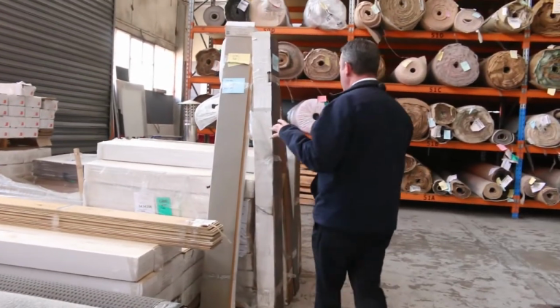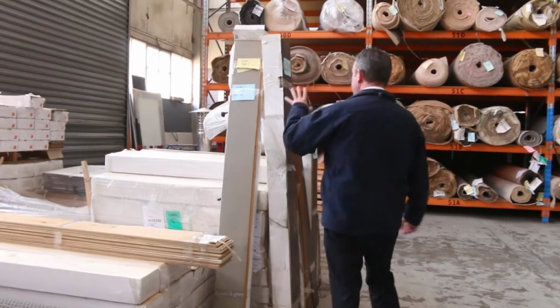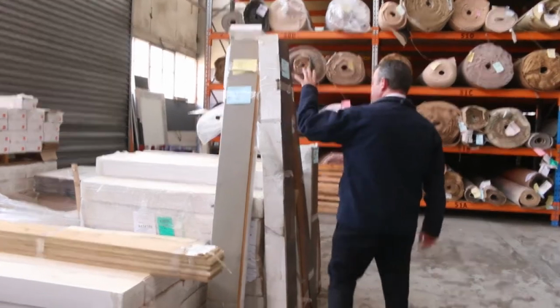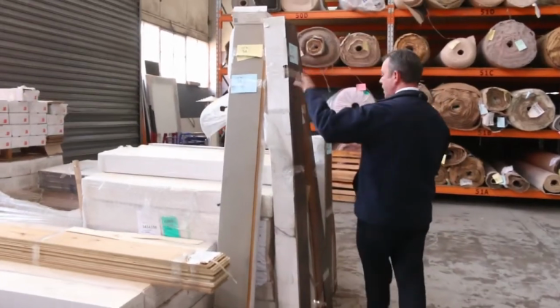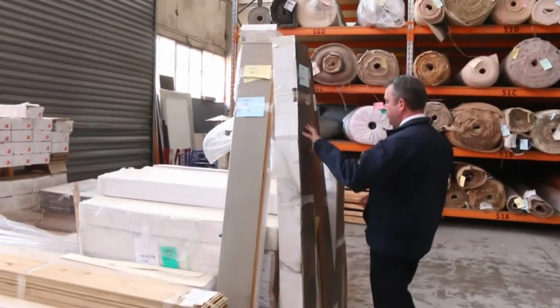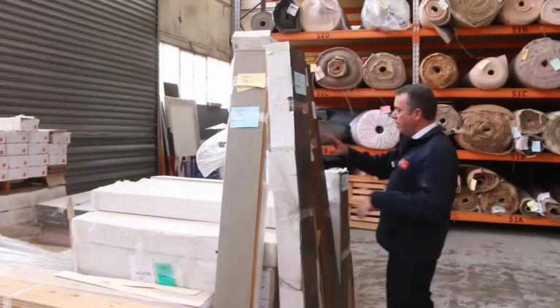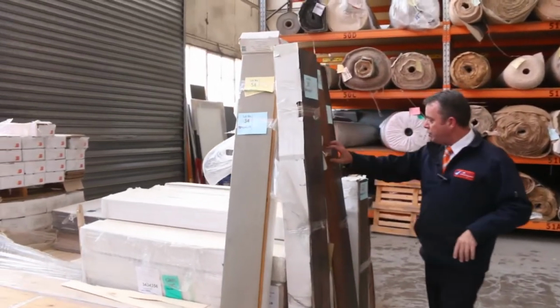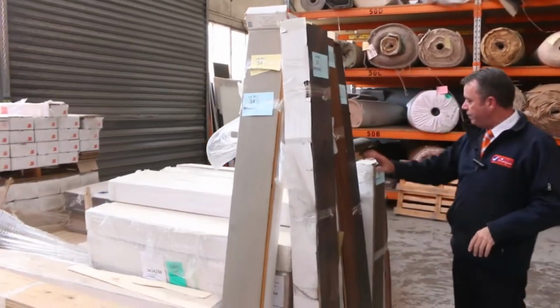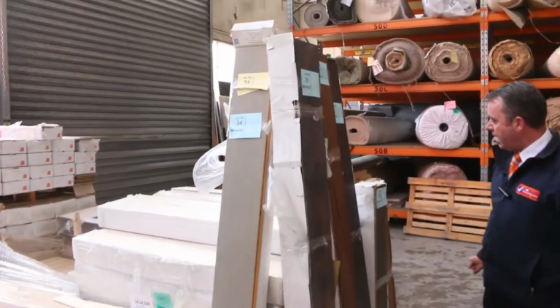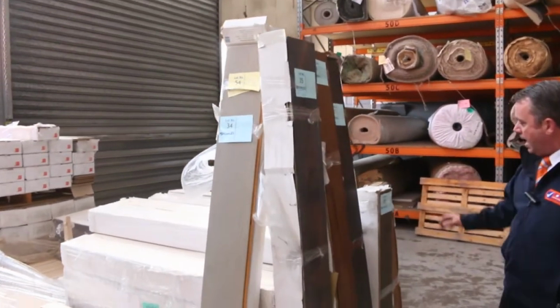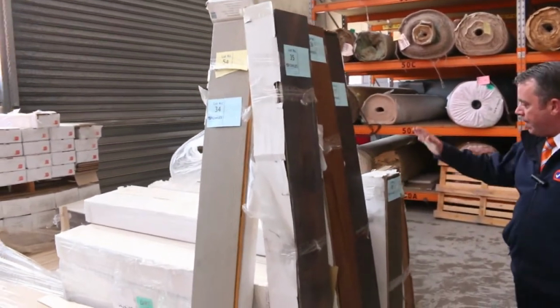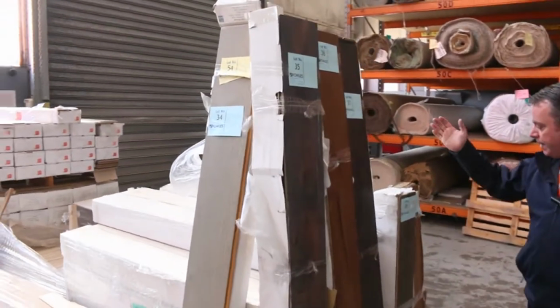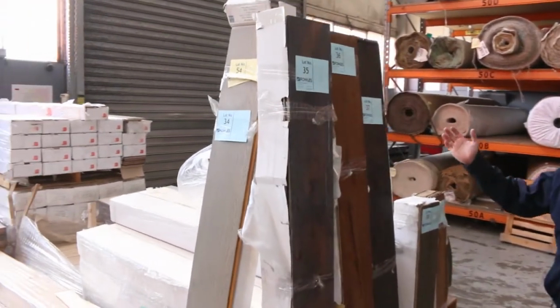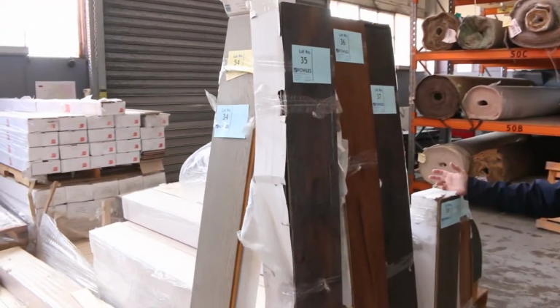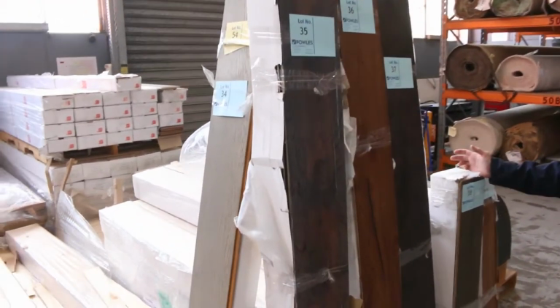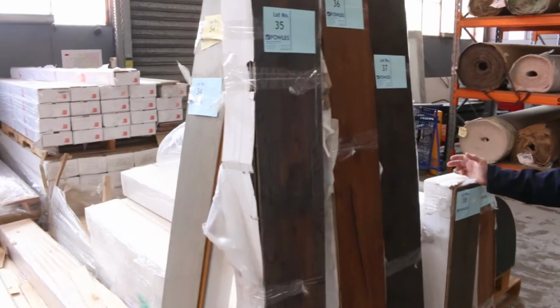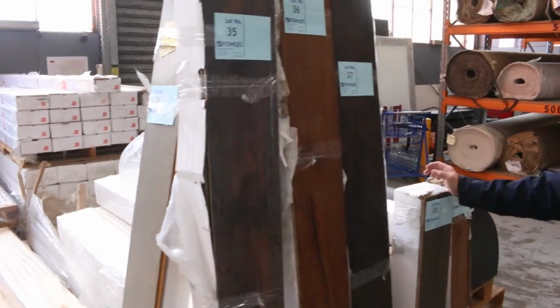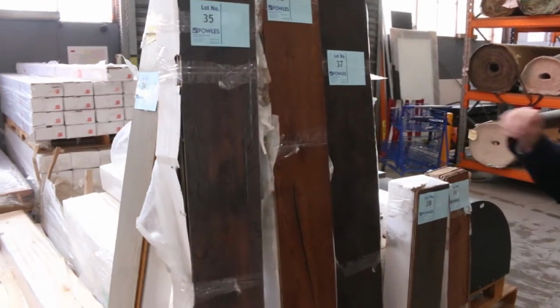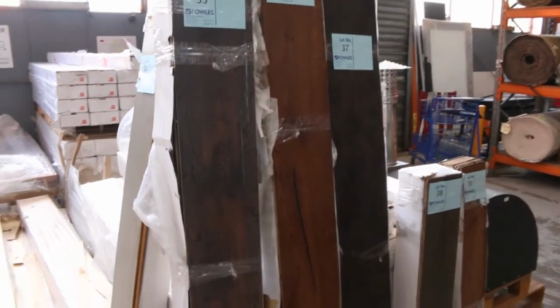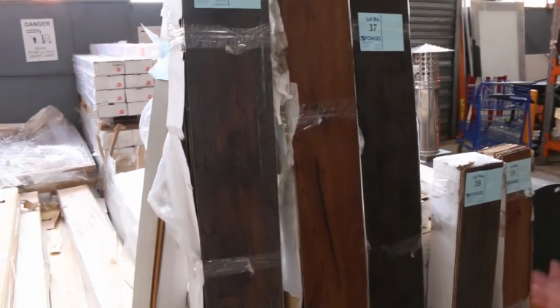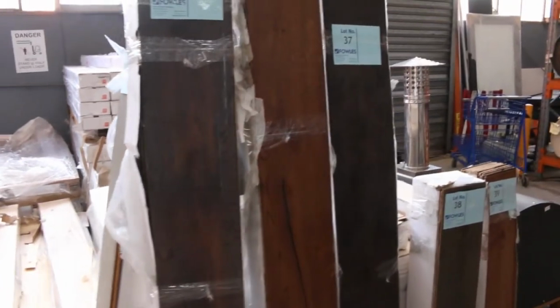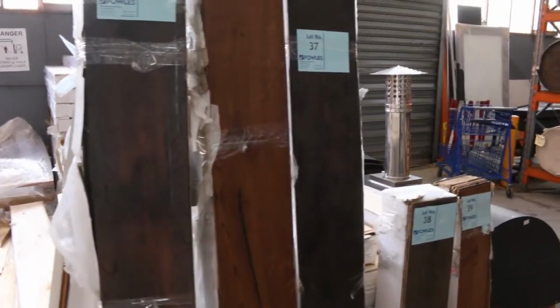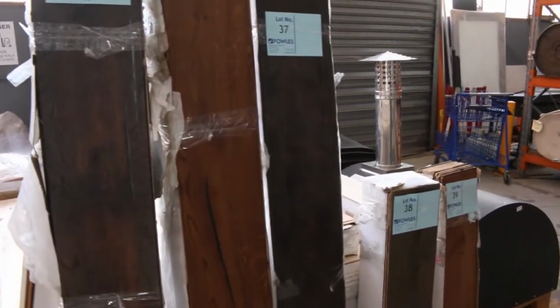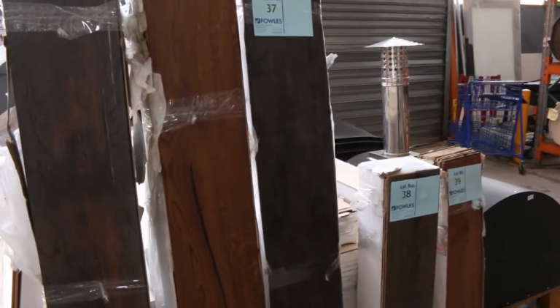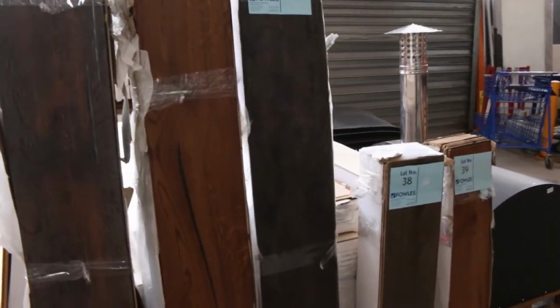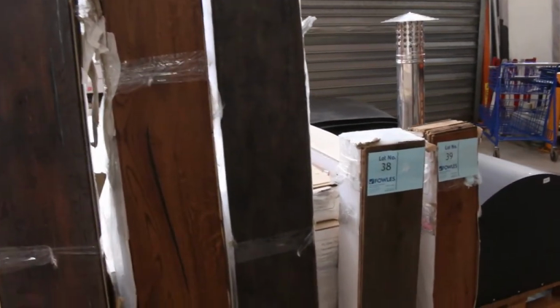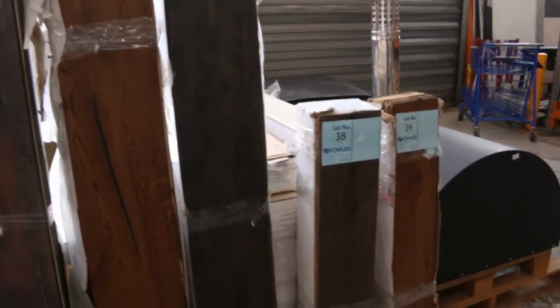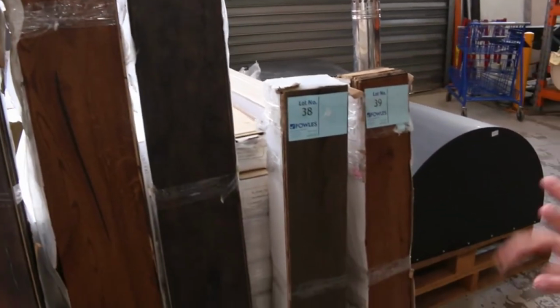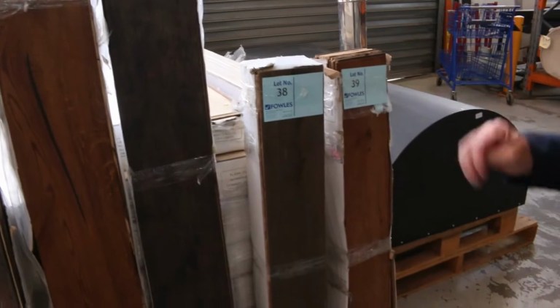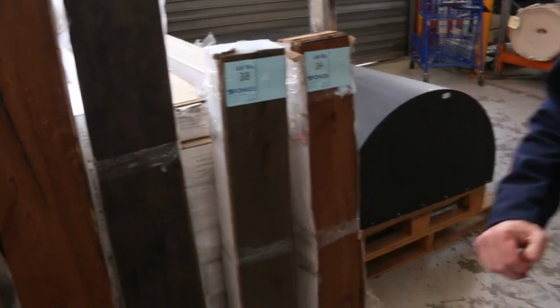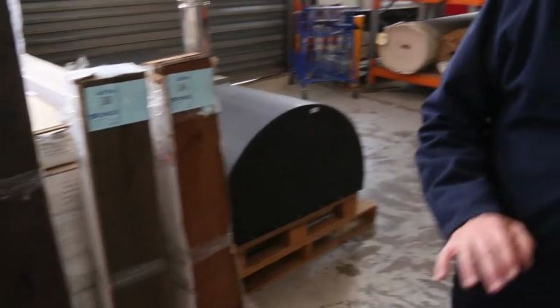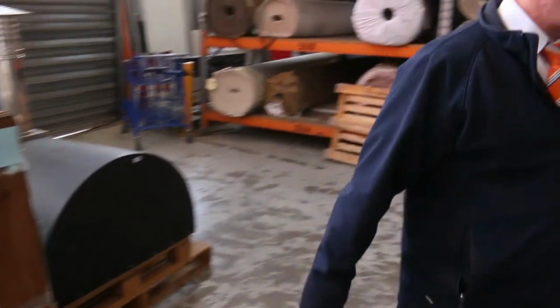We've got some timber of course. This is a floating engineered flooring, varies from around $30 a square metre — great colour range, darker colours. We're getting through this but there's not a lot left, so get onto that before it all disappears.